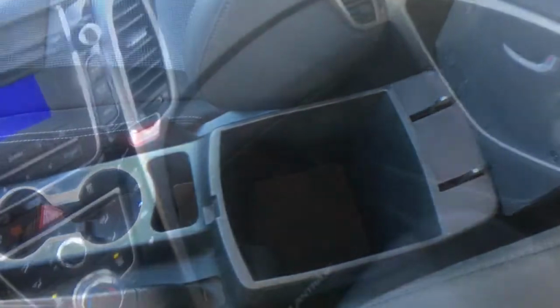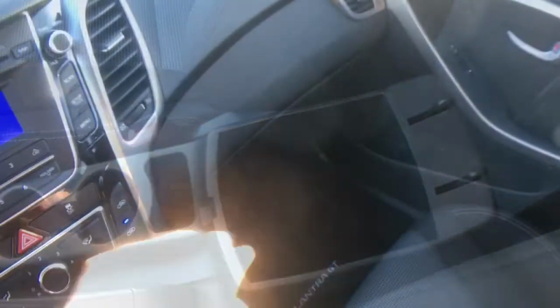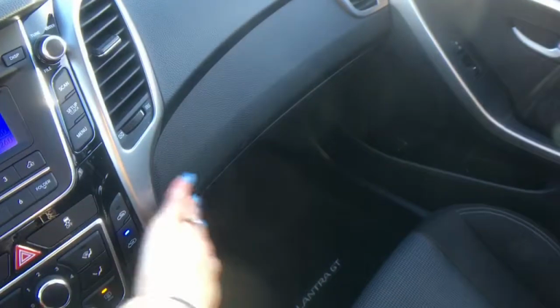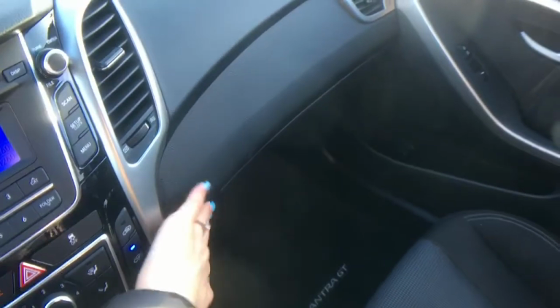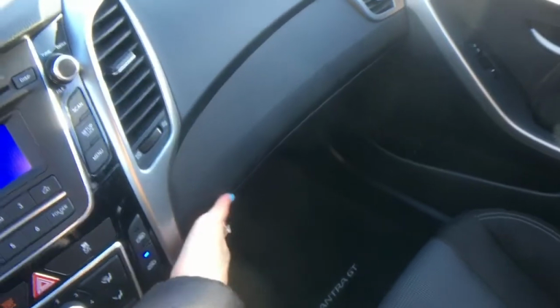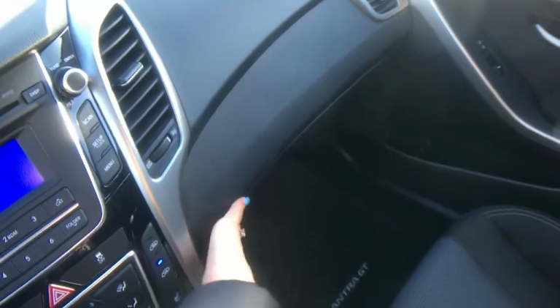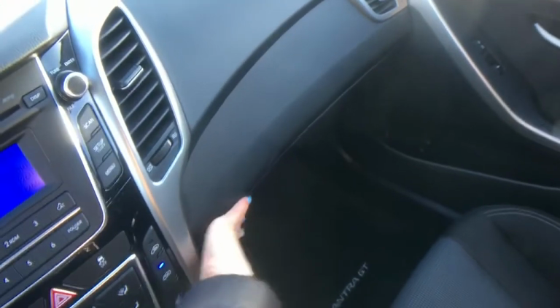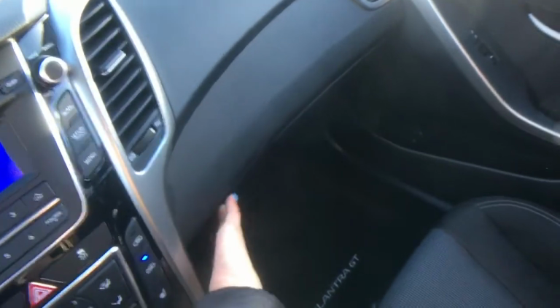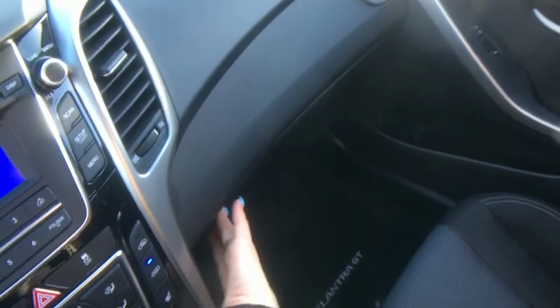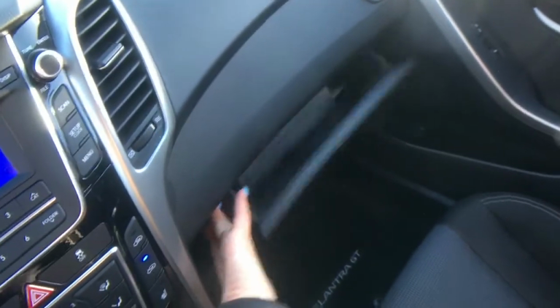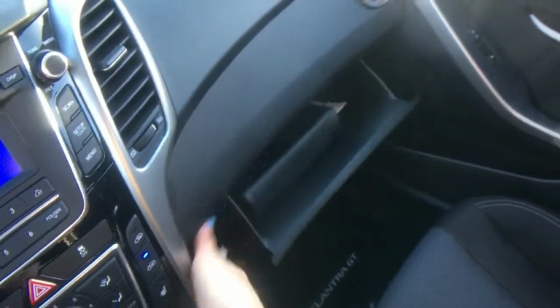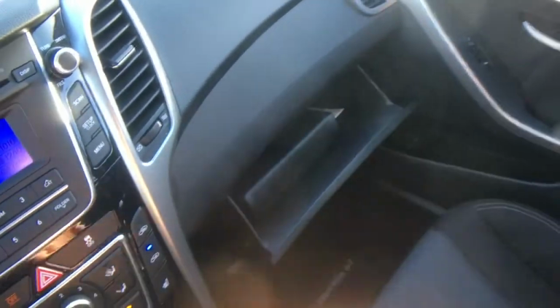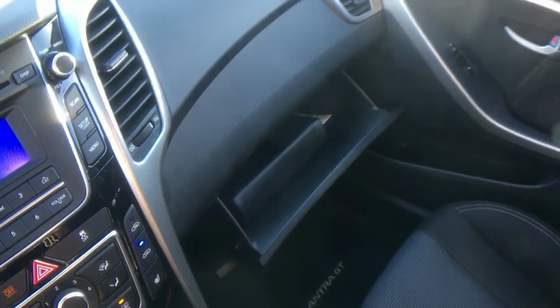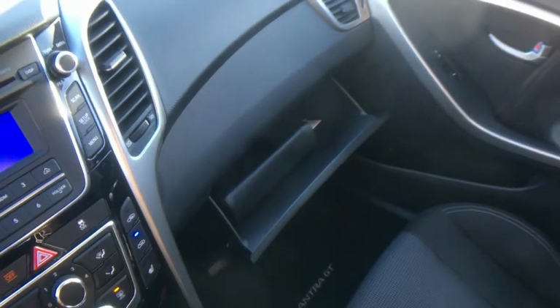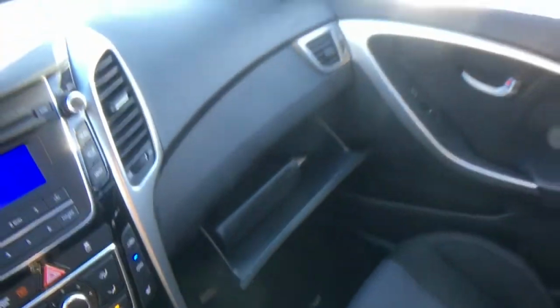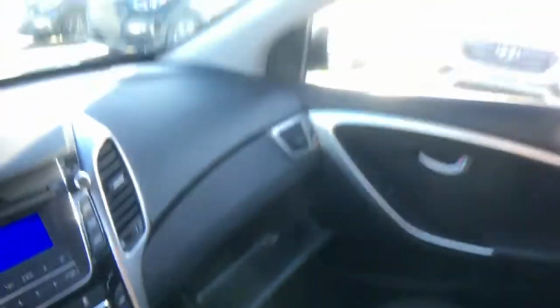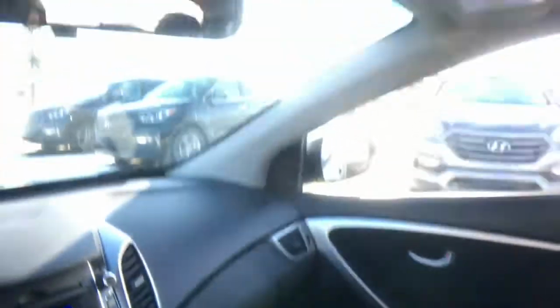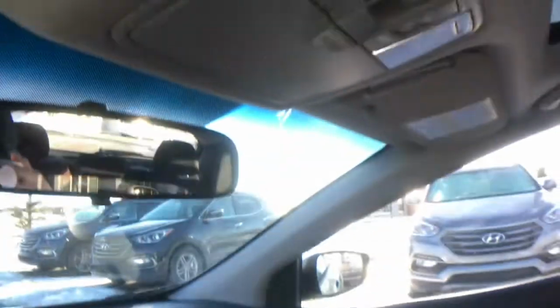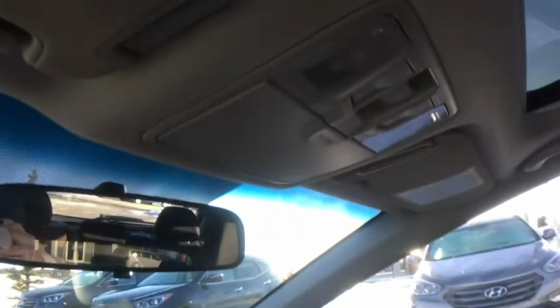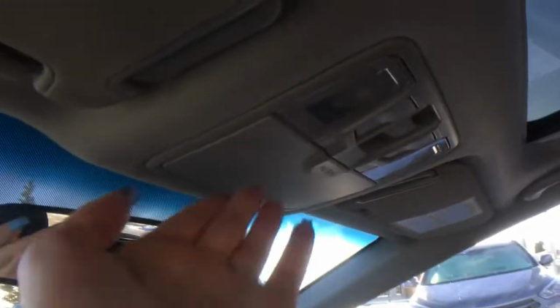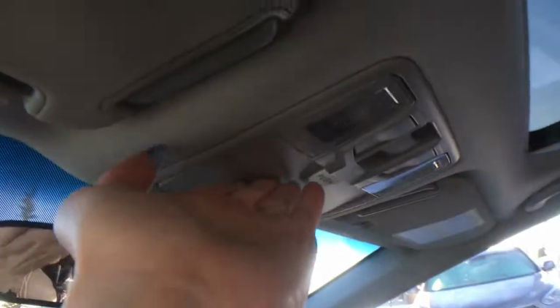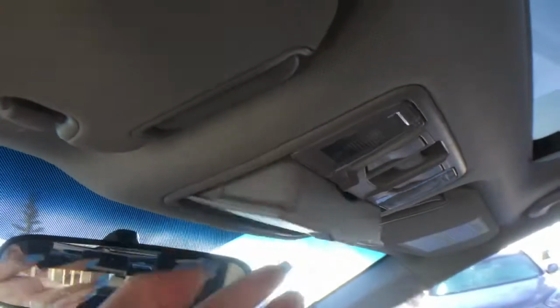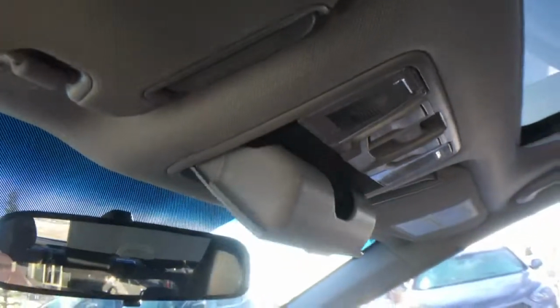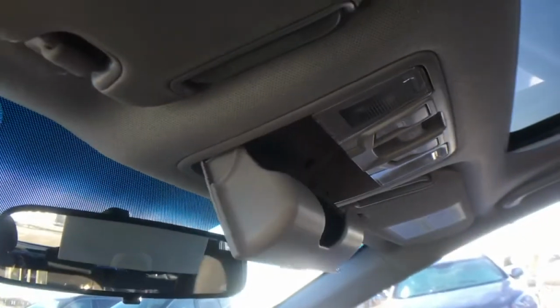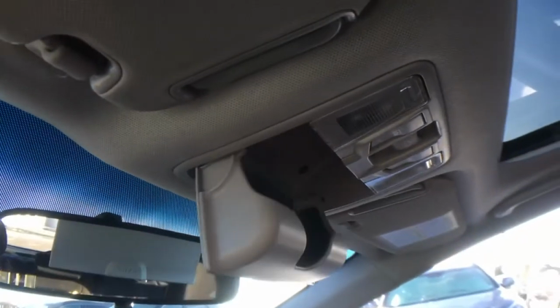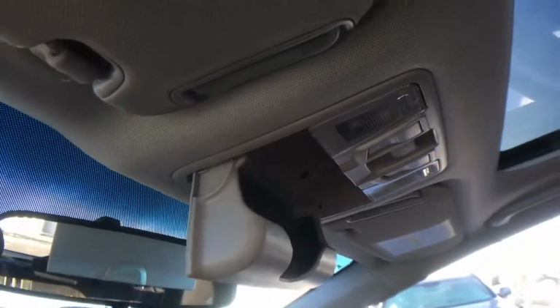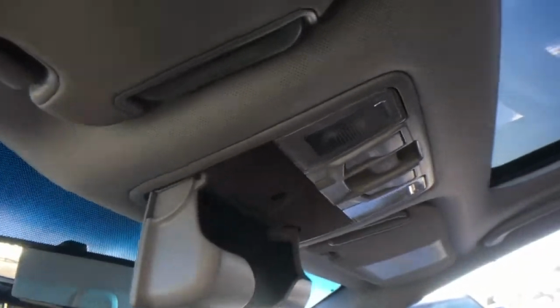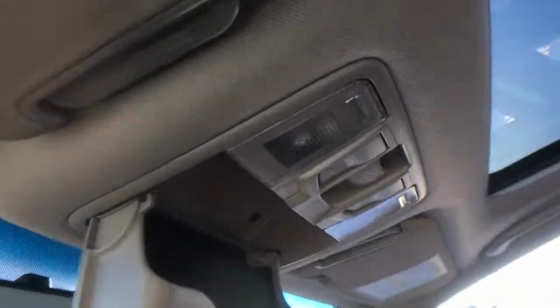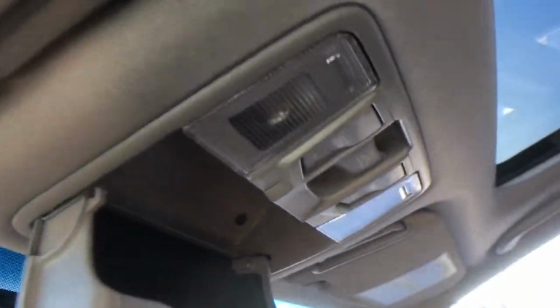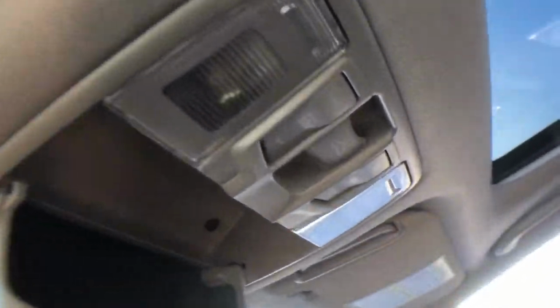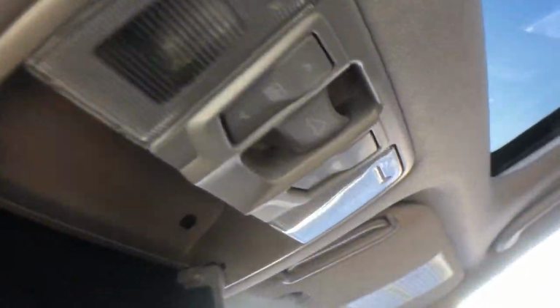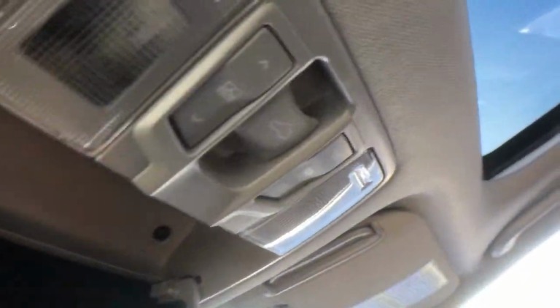Your owner's manual can be found inside your glove box. Looking up top you'll find some storage space for your sunglasses along with your sunroof controls.